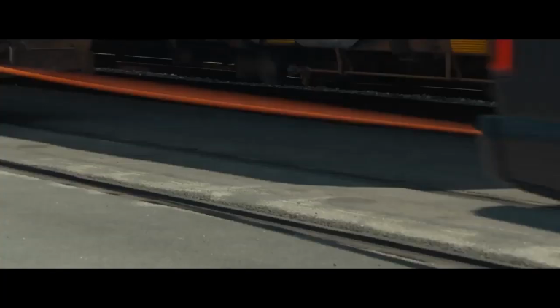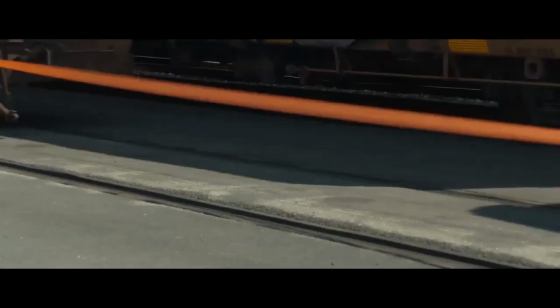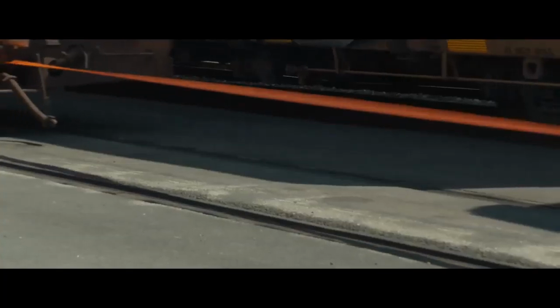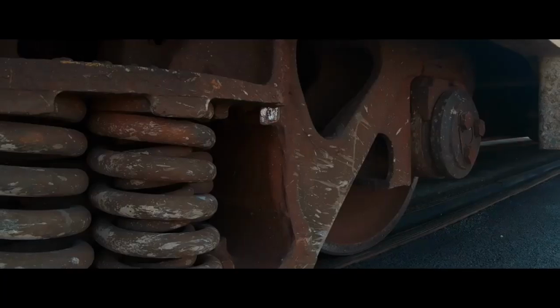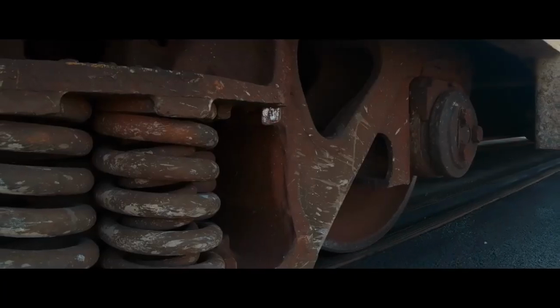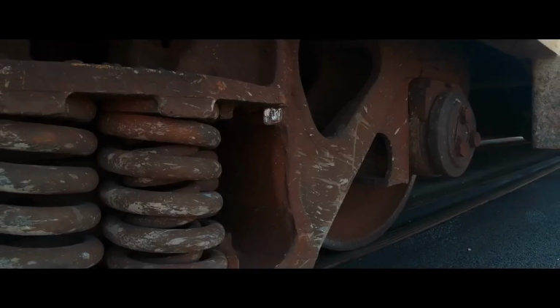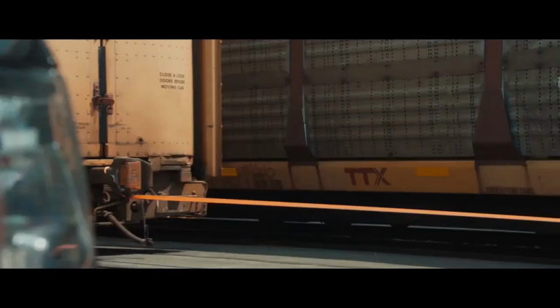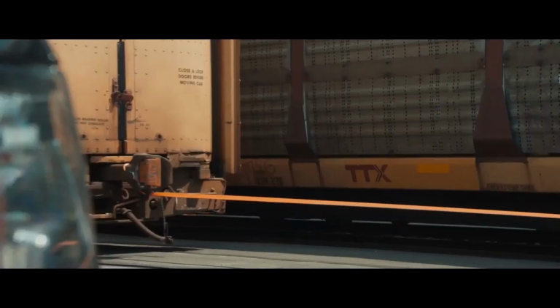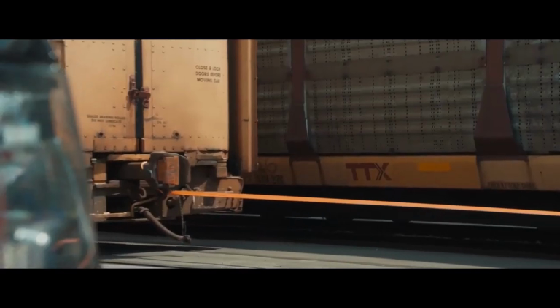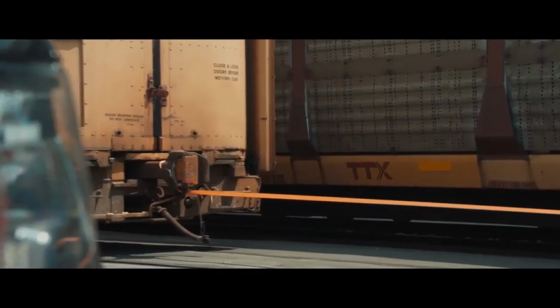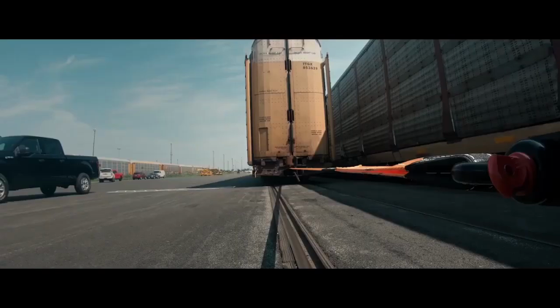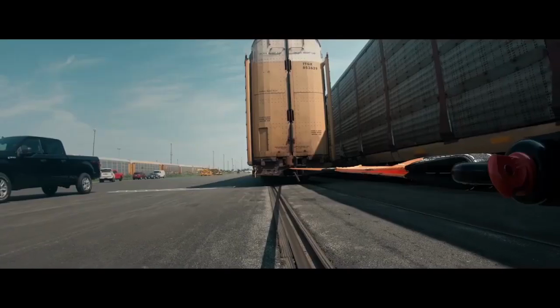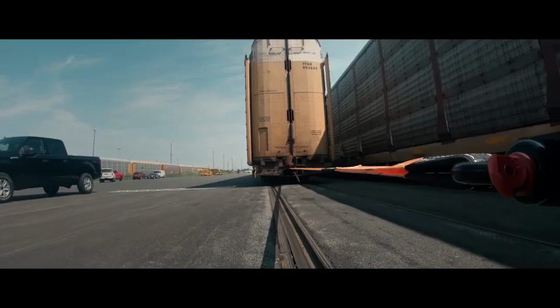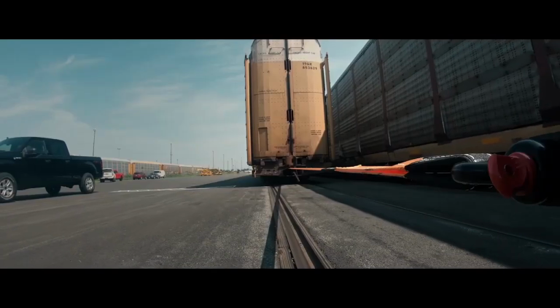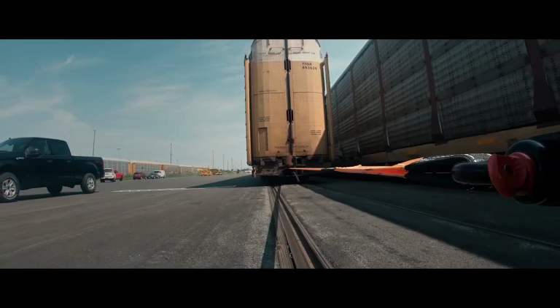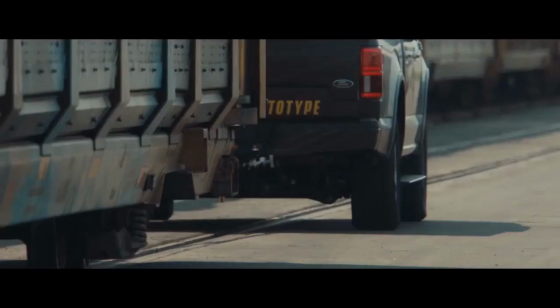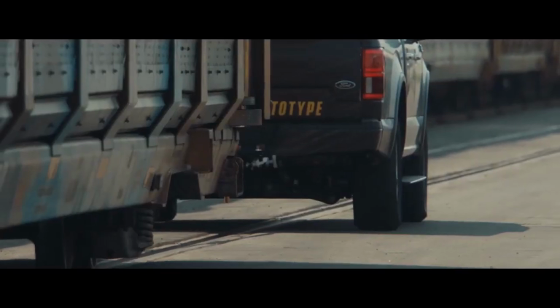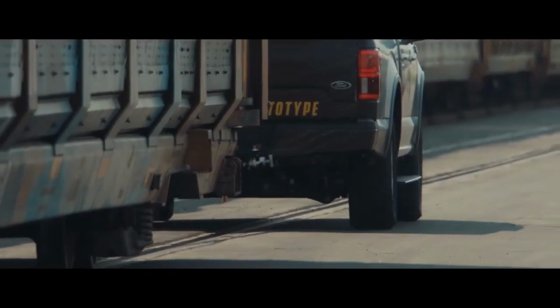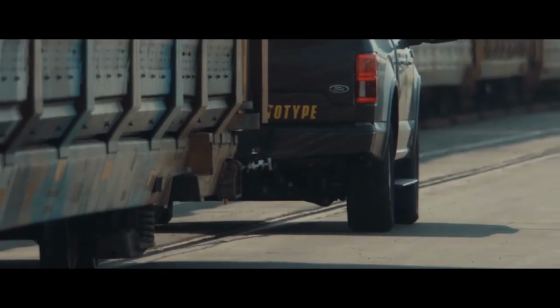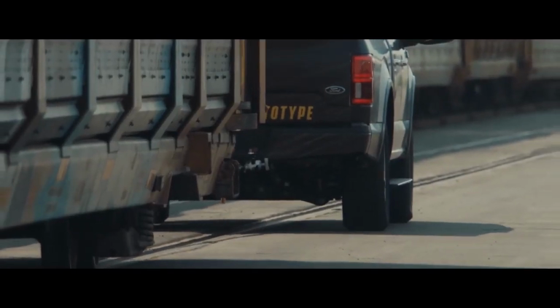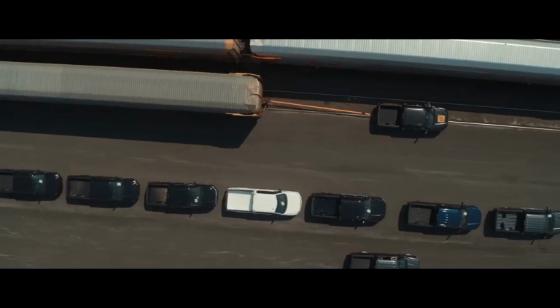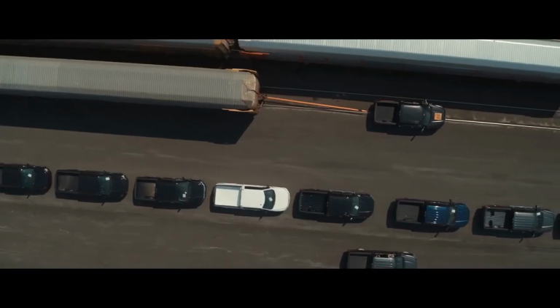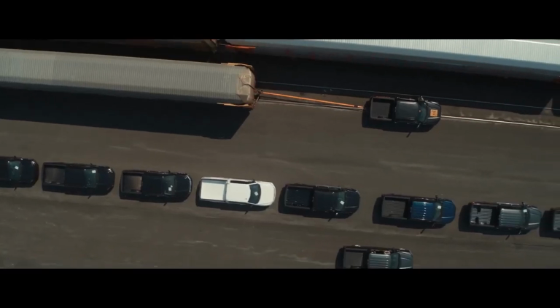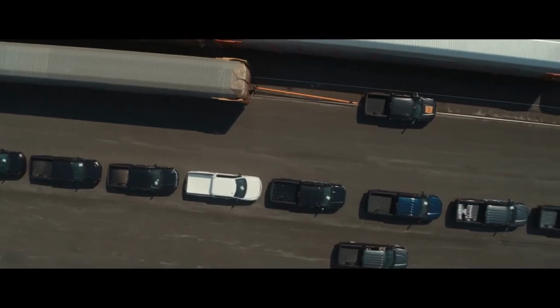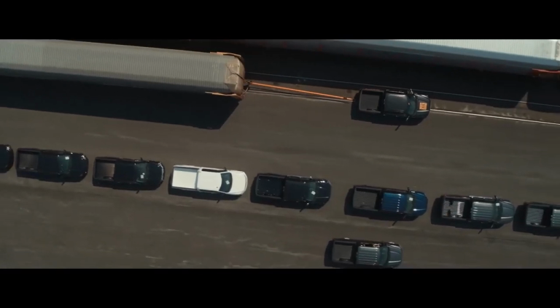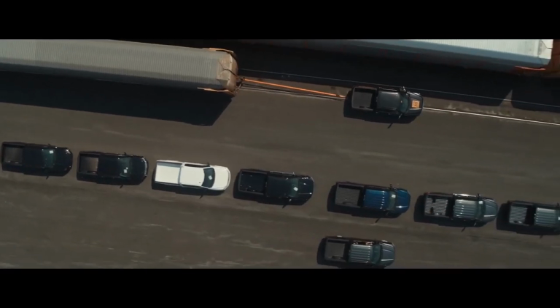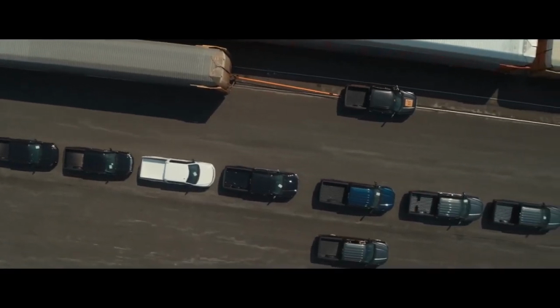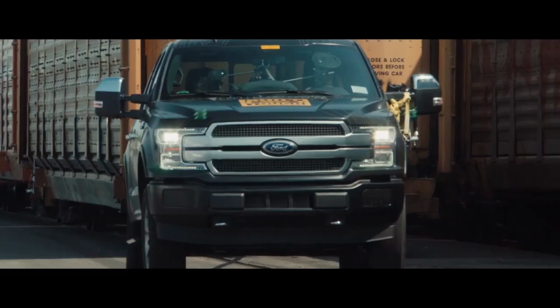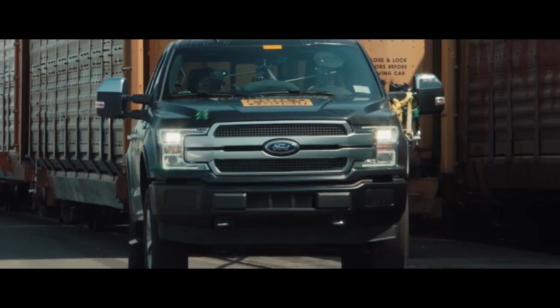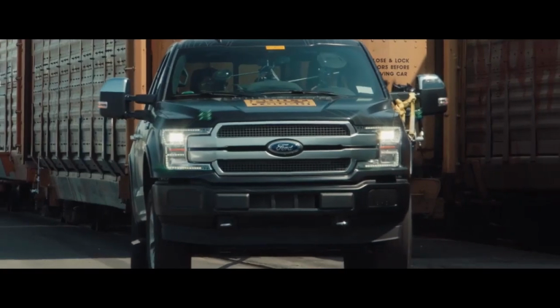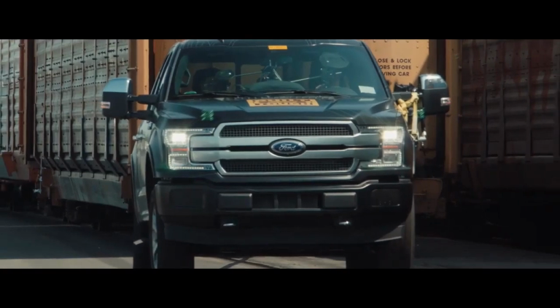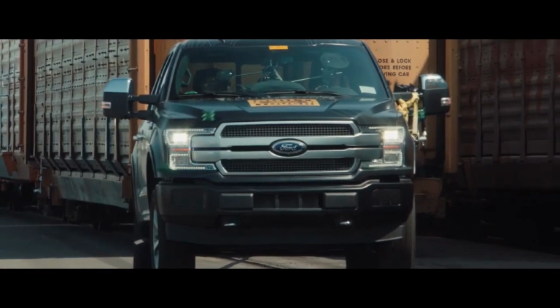Are you kidding me? What? Dude, it's moving the train. It's moving the train. It's going. It's moving. You've got to be kidding me. That is impressive. That's unreal. It's so easy.